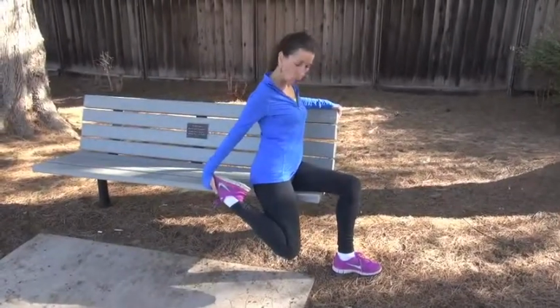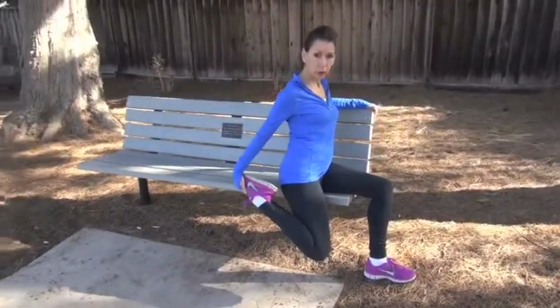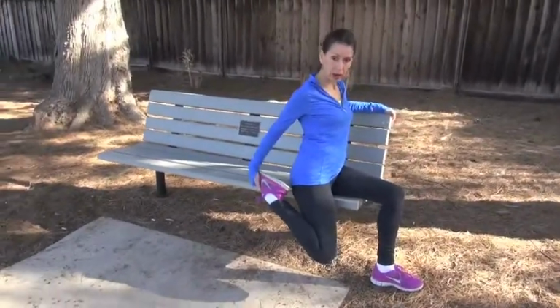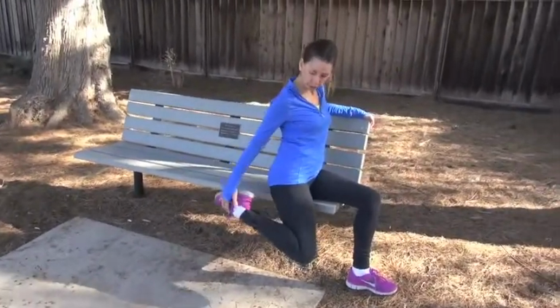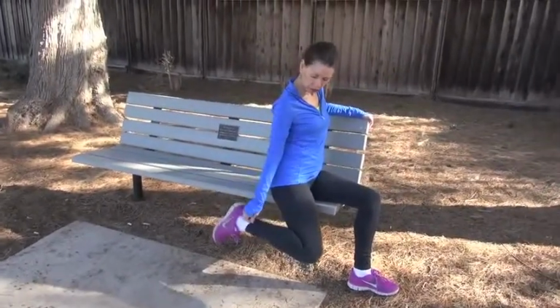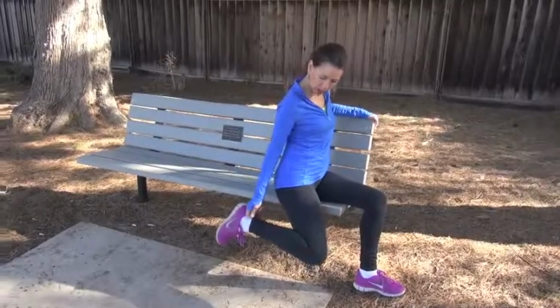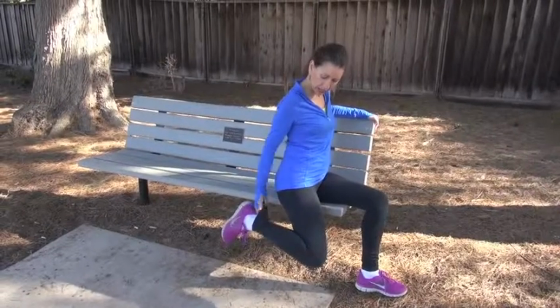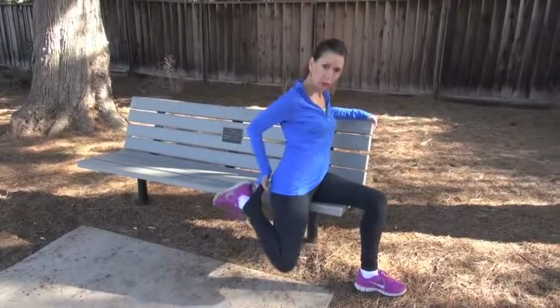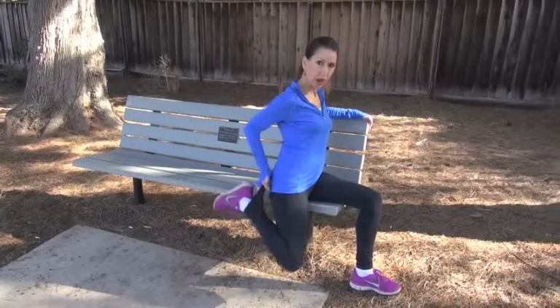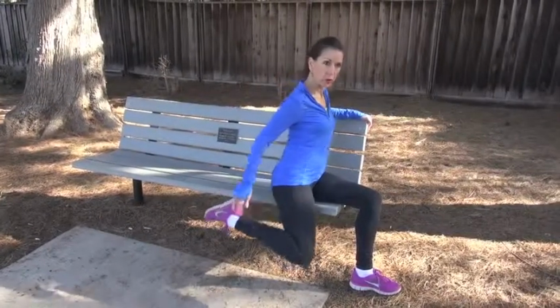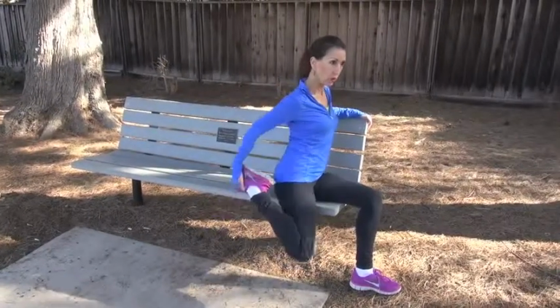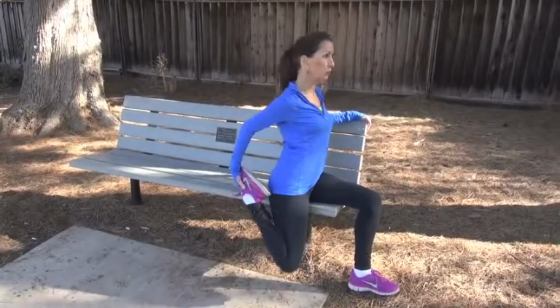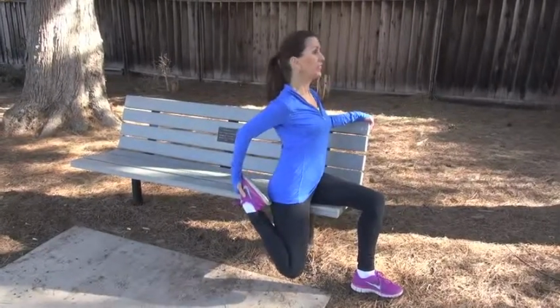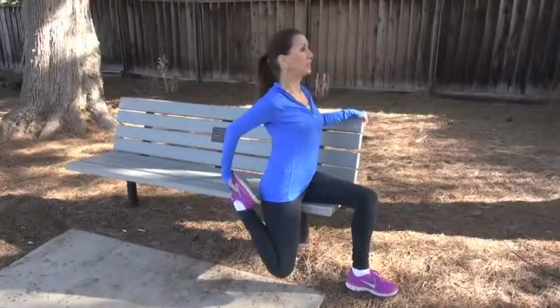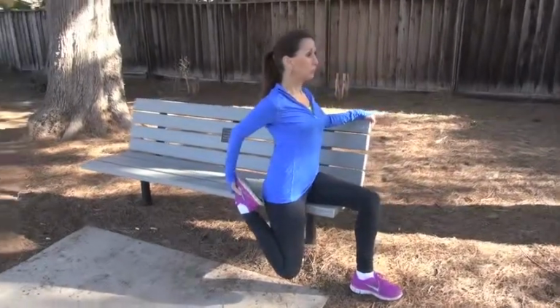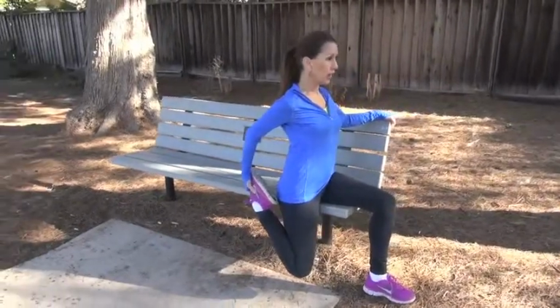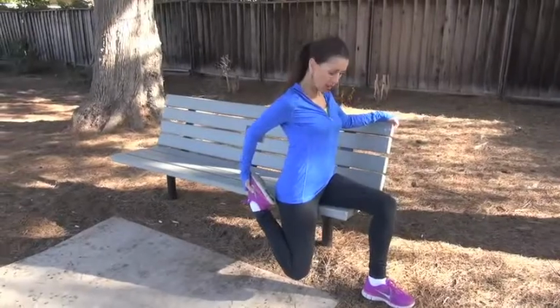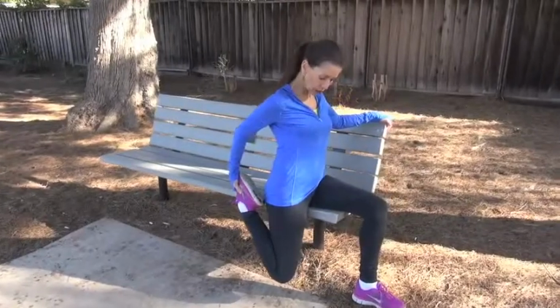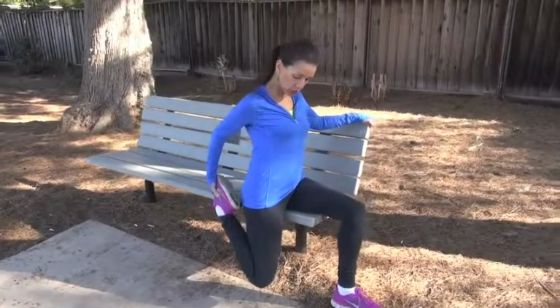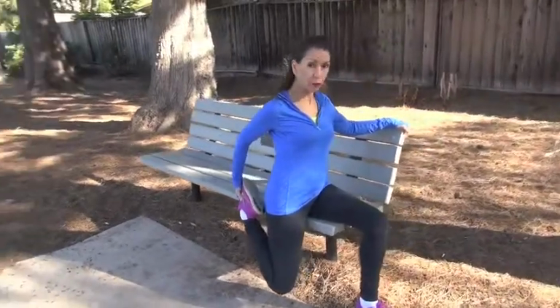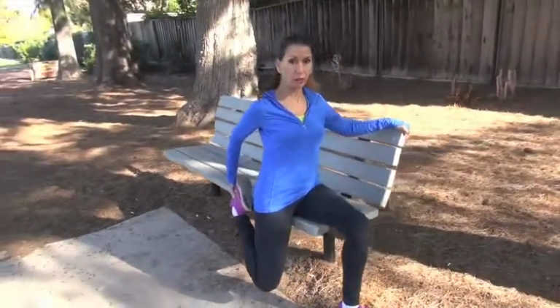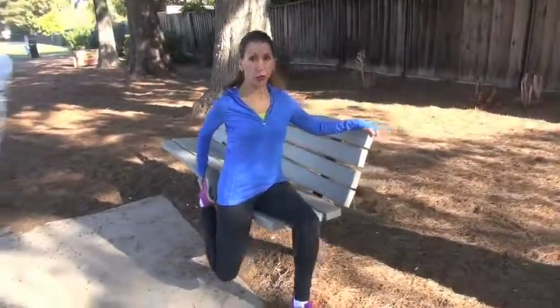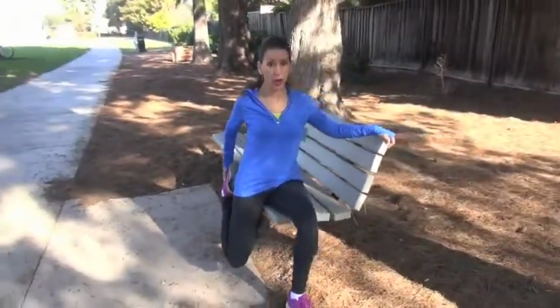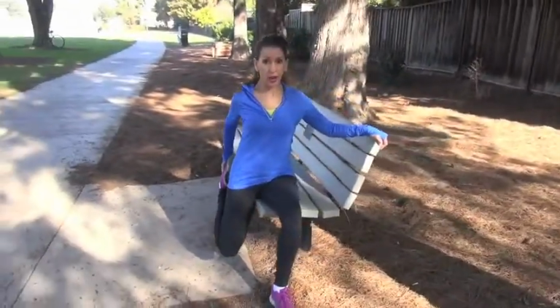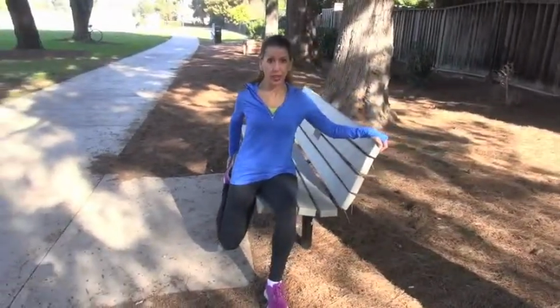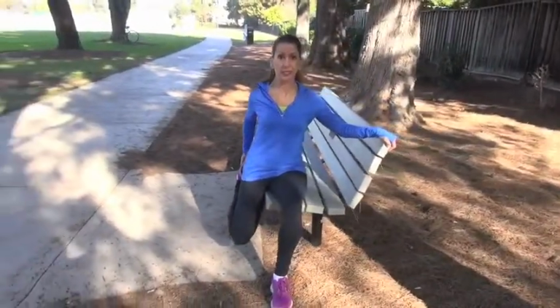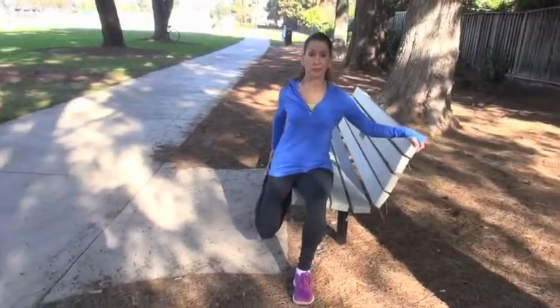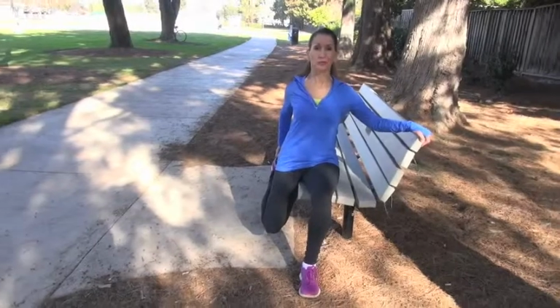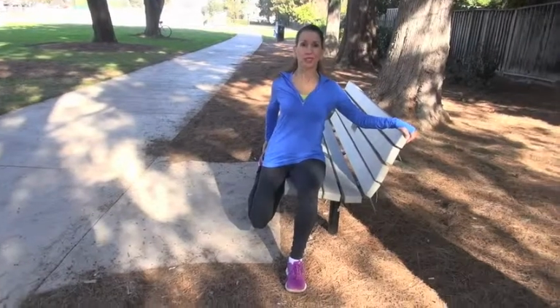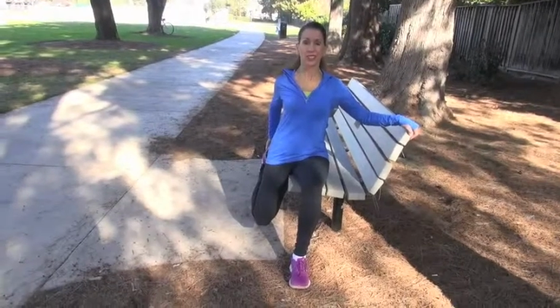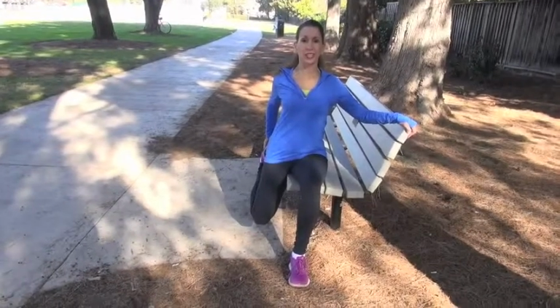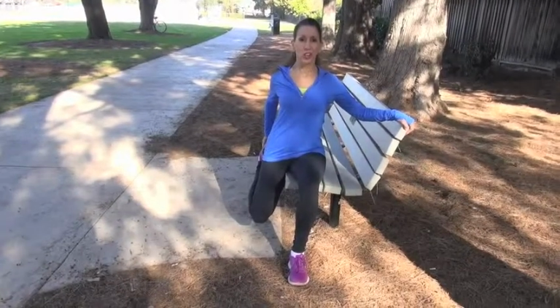Or if you can't grab the foot, grab your pant leg — whatever you can hold onto to give you support. You're going to feel a stretch in the front of your right thigh in this case. Just stay nice and tall.